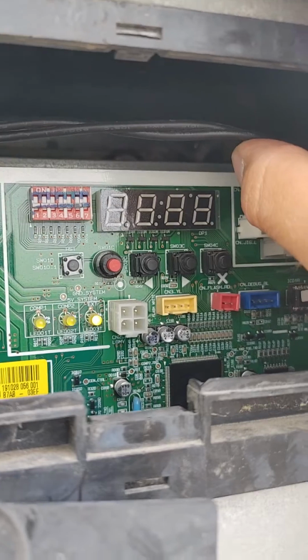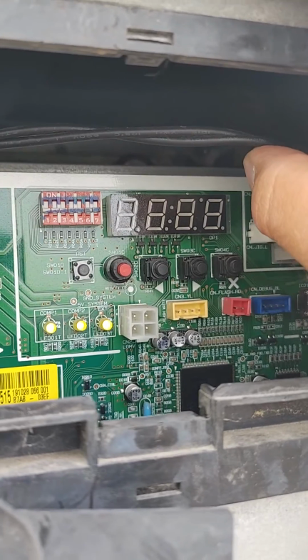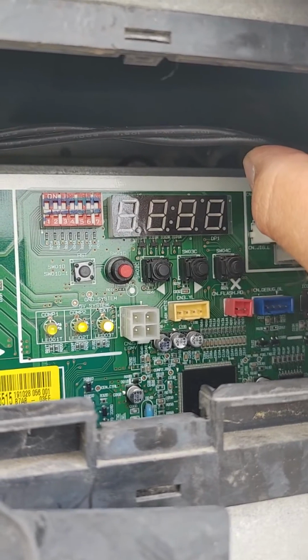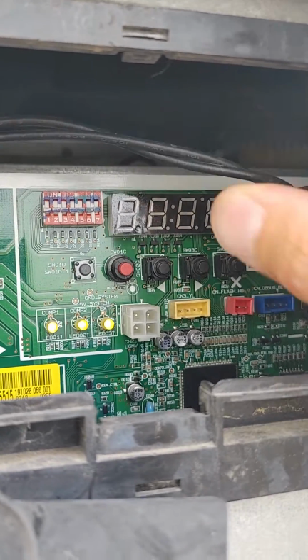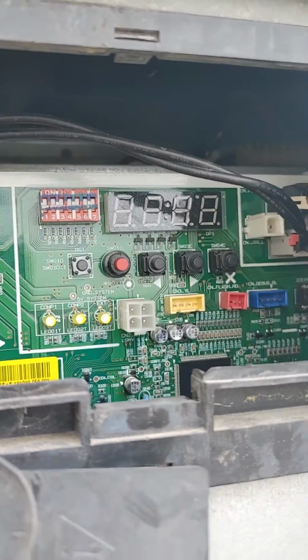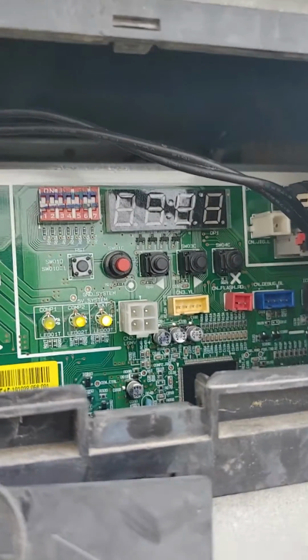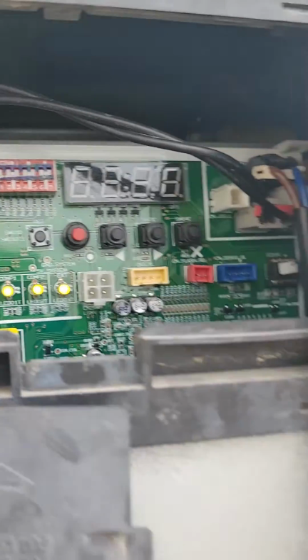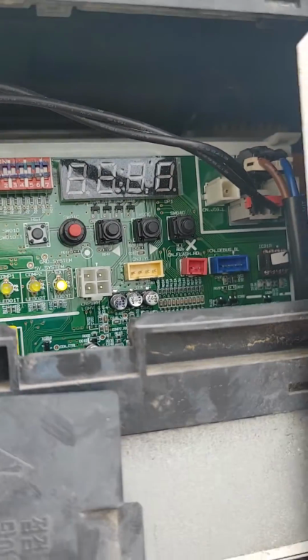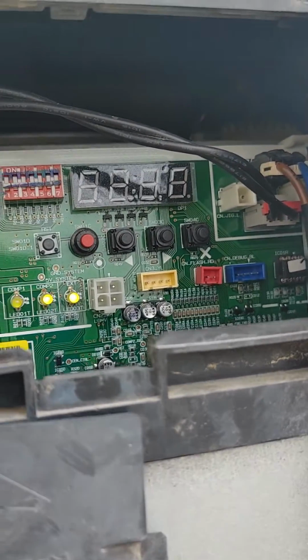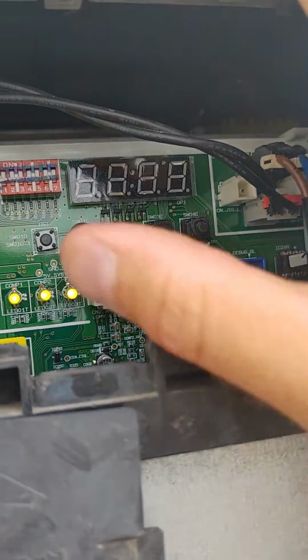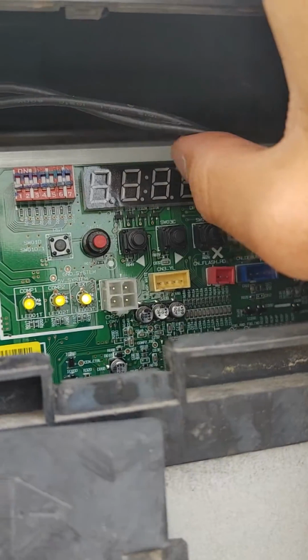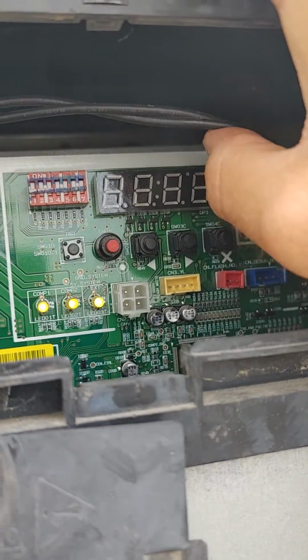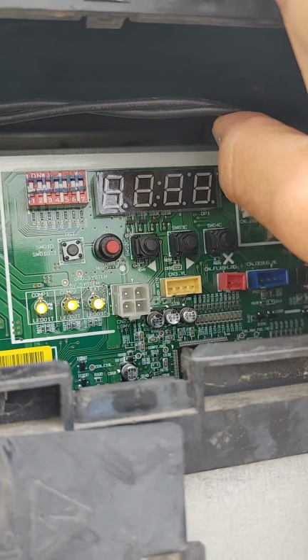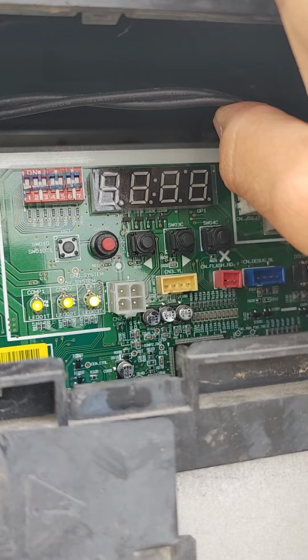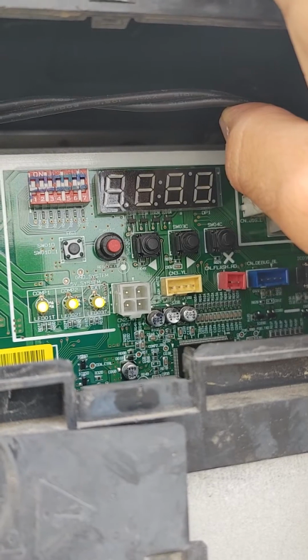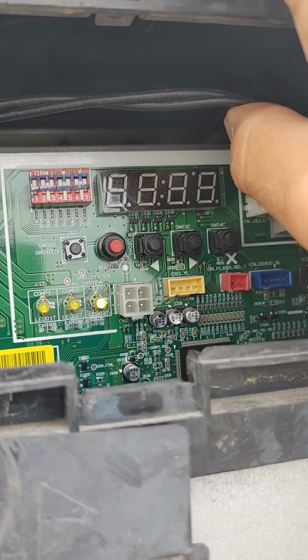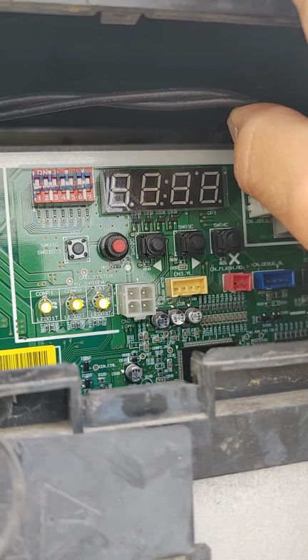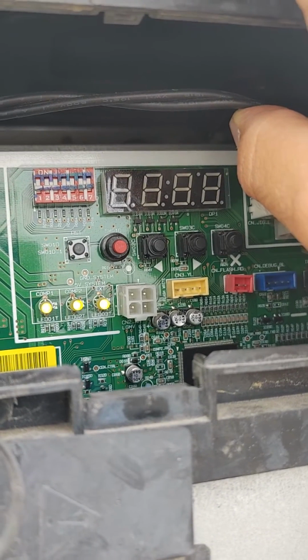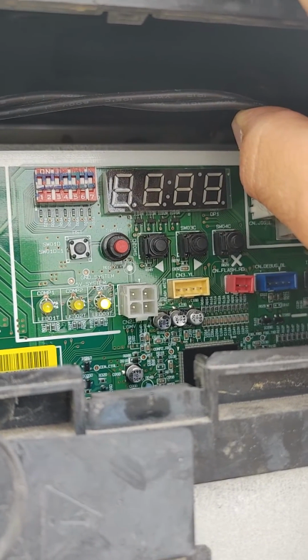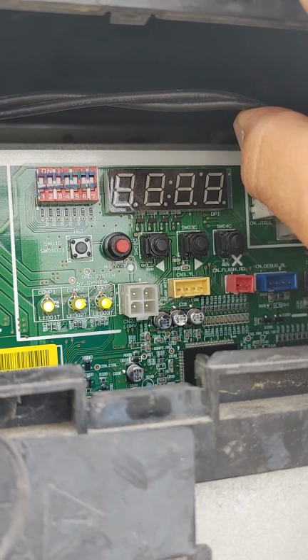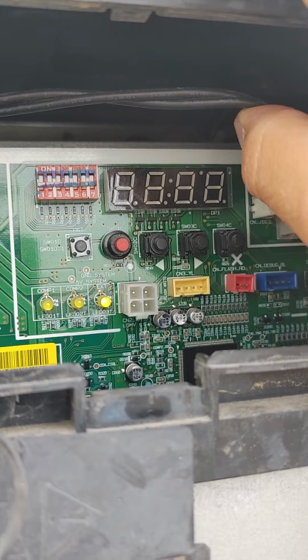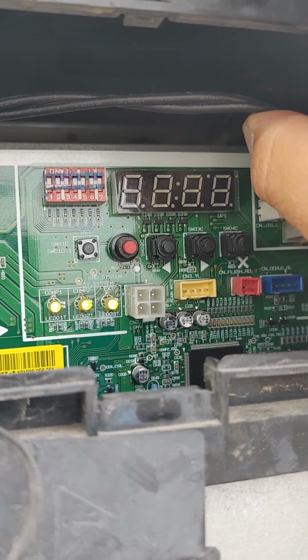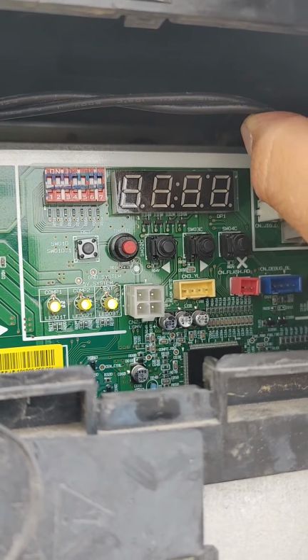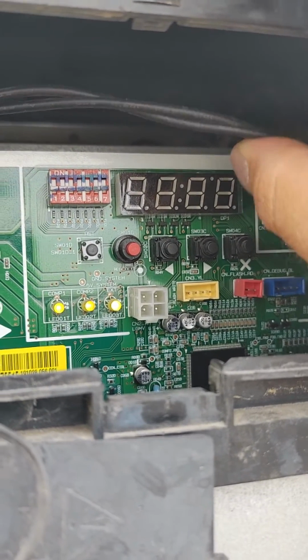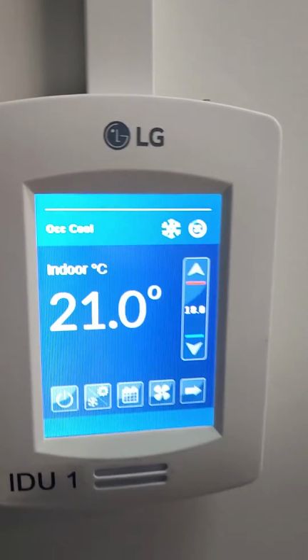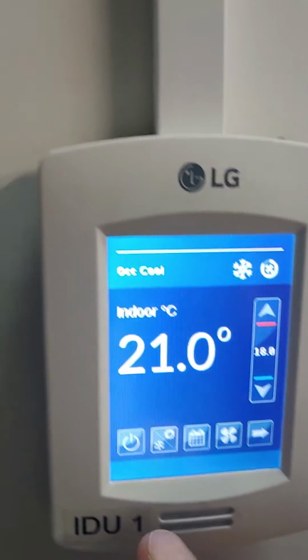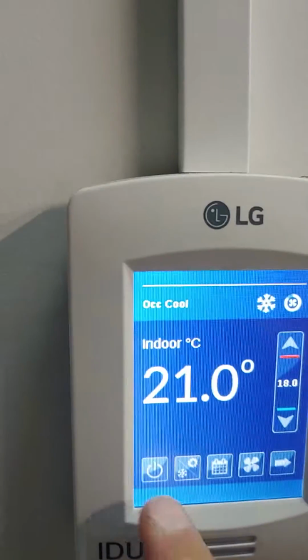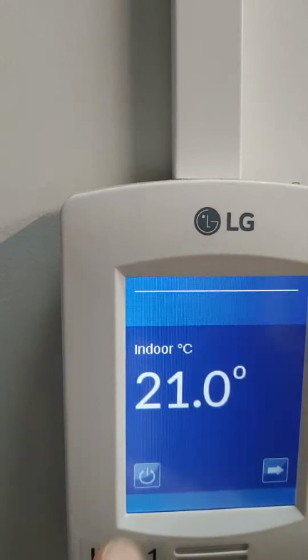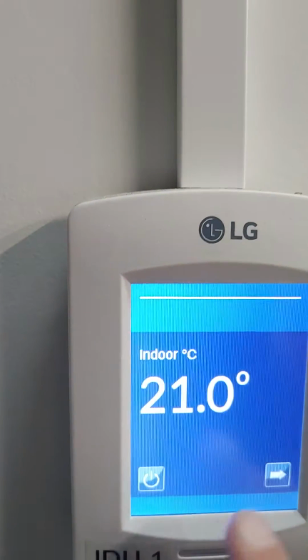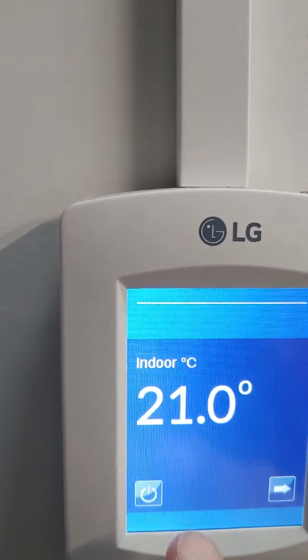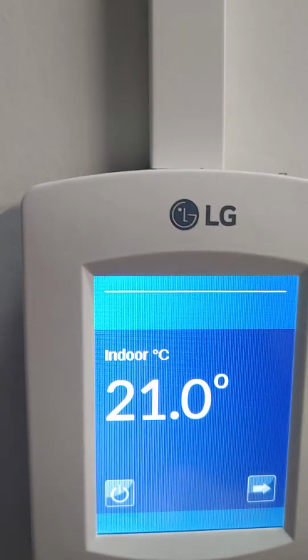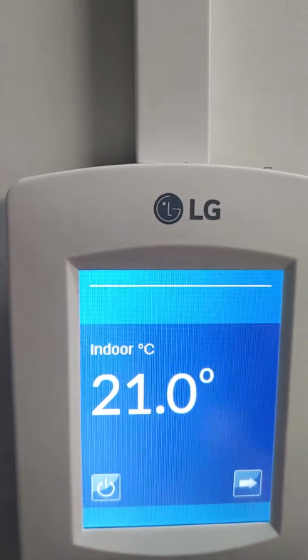First, make sure that the compressor is not running and no indoor units are in cooling, heating, or fan mode. Make sure you turn off all units before you apply vacuum mode.